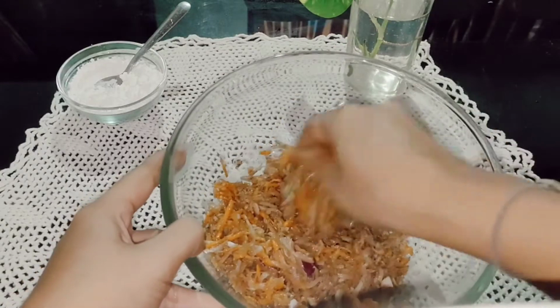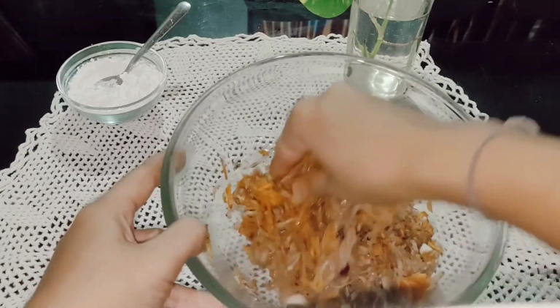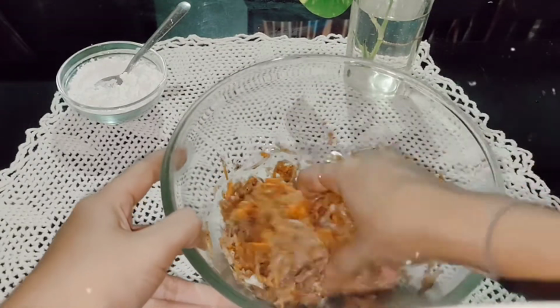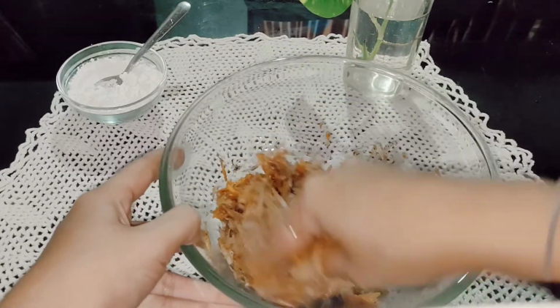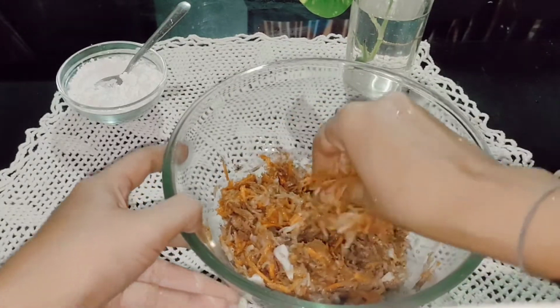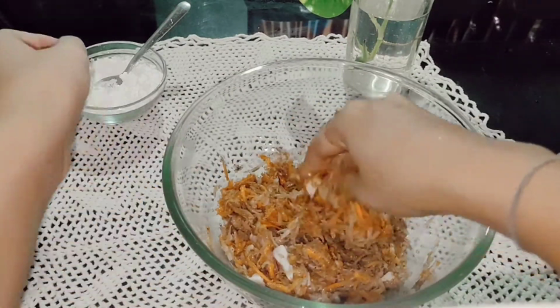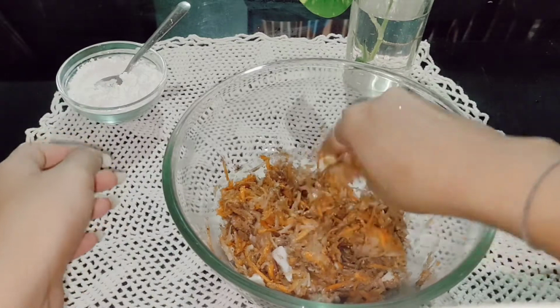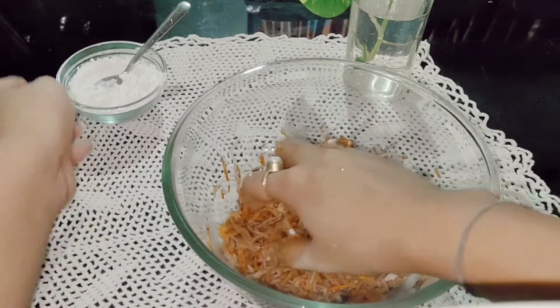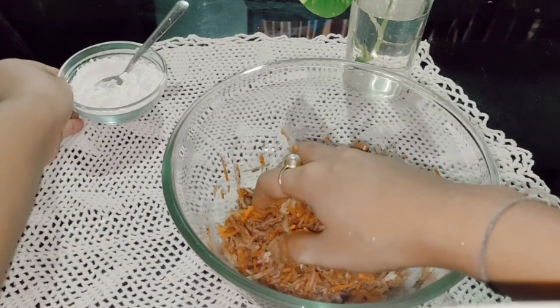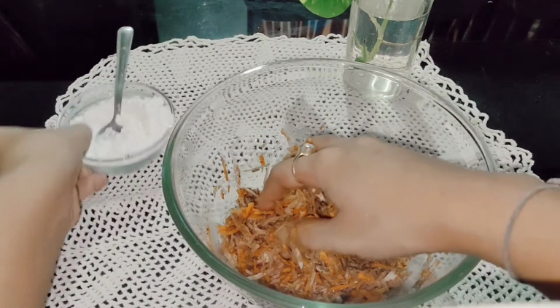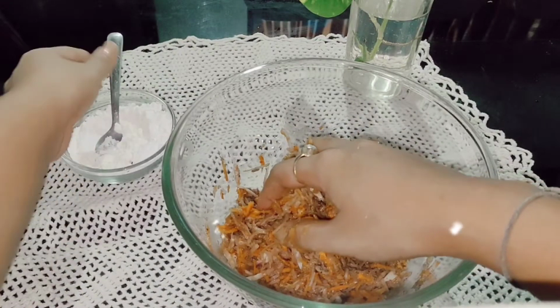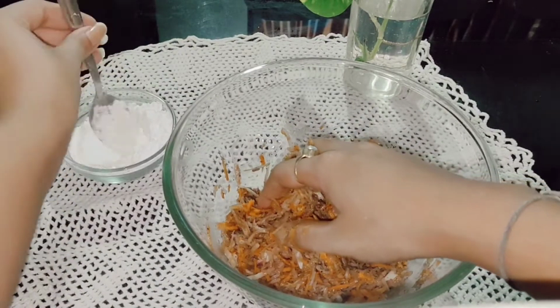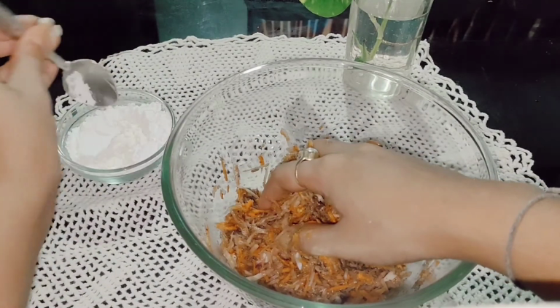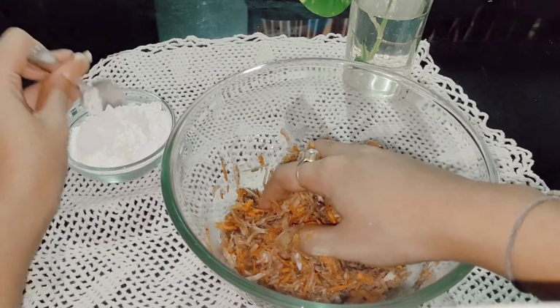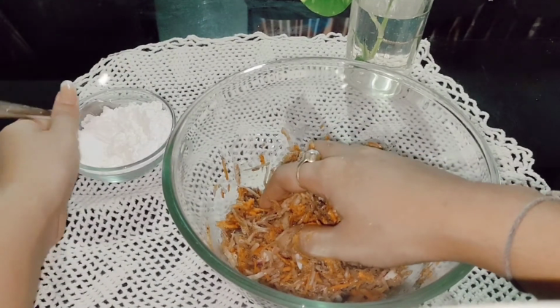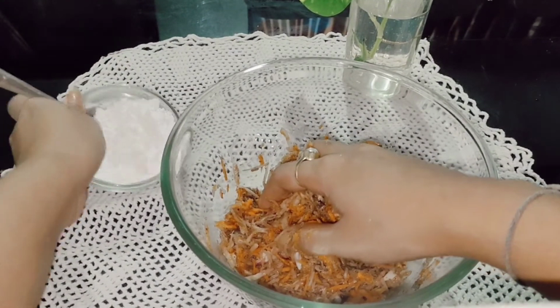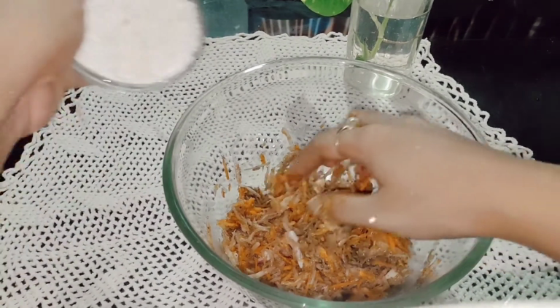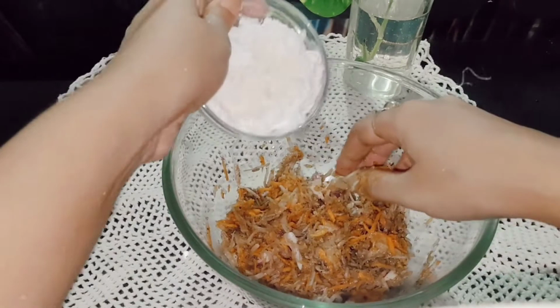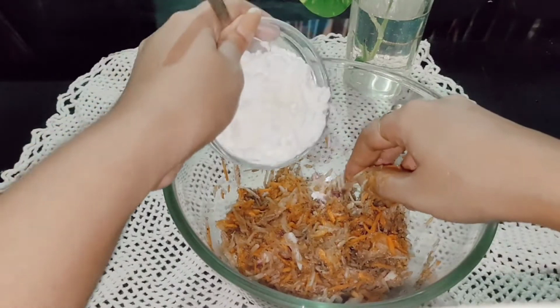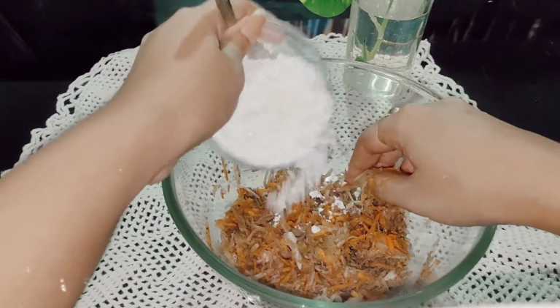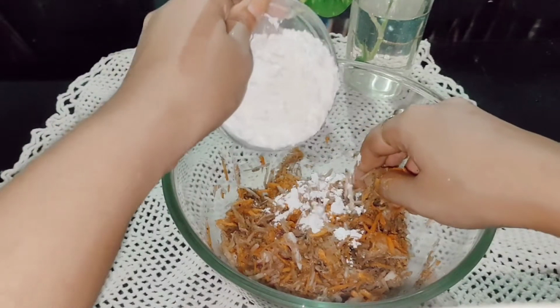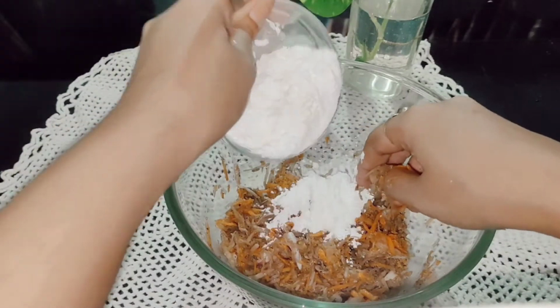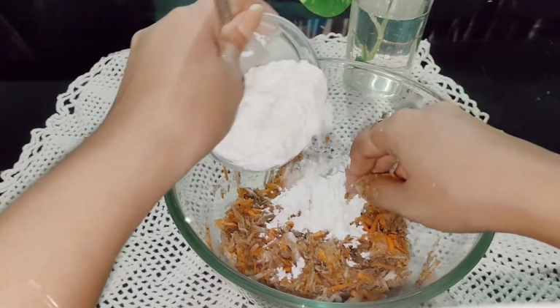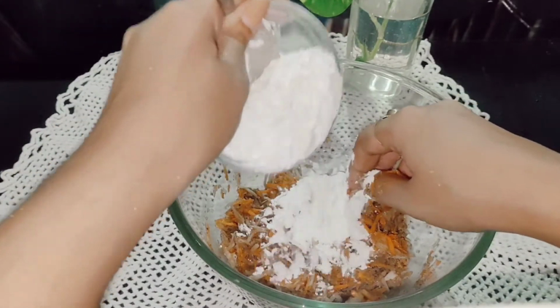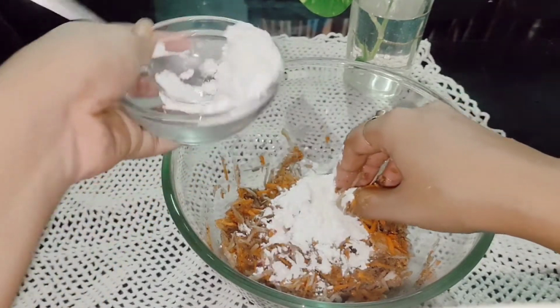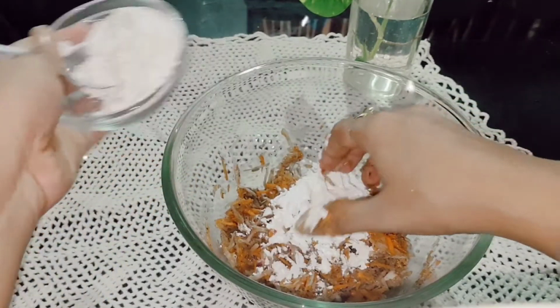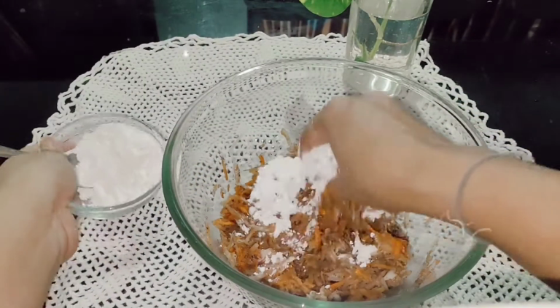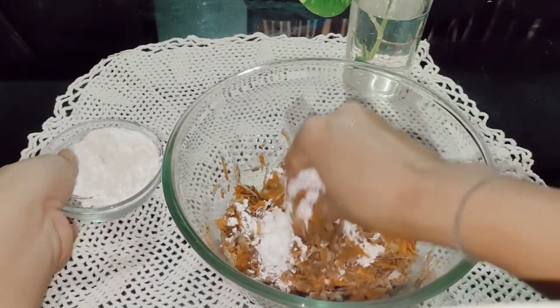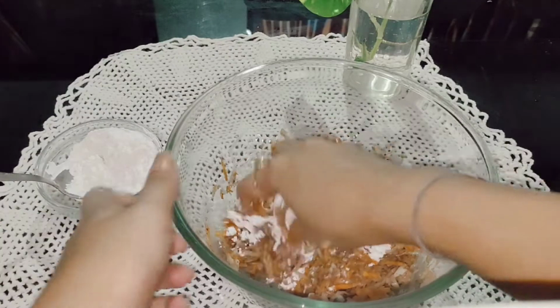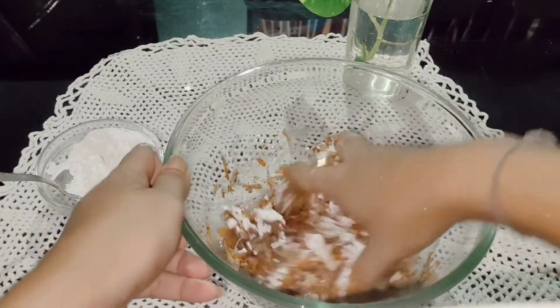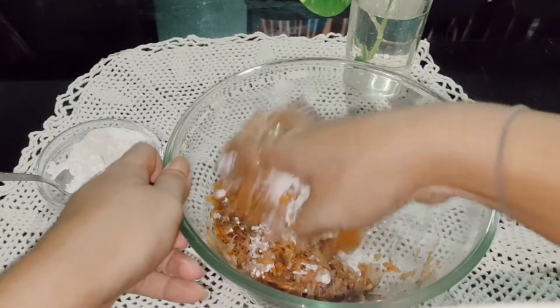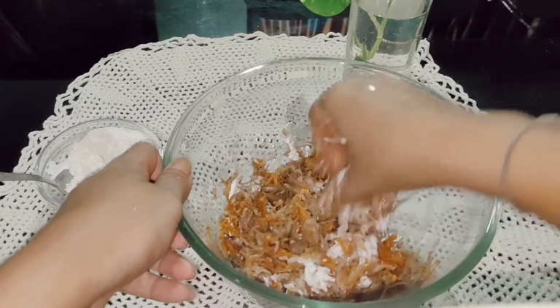We are going to give it a quick mix. This is the basic masala of our manchurian balls — just mix it really well. After that we are going to add a binding and crisping agent, that is flour and corn flour and maida, 3 to 4 tablespoons of each. Don't add too much at a time.